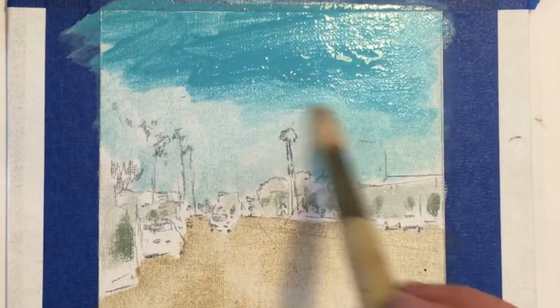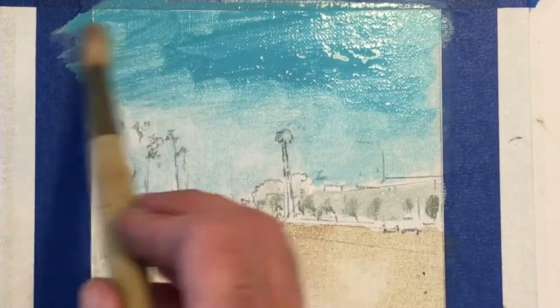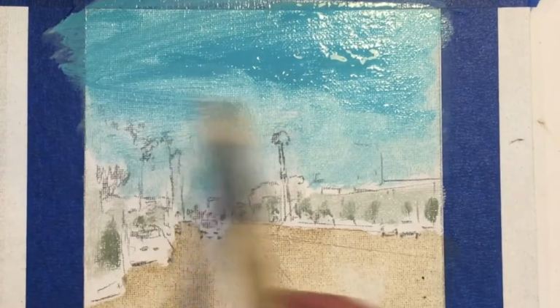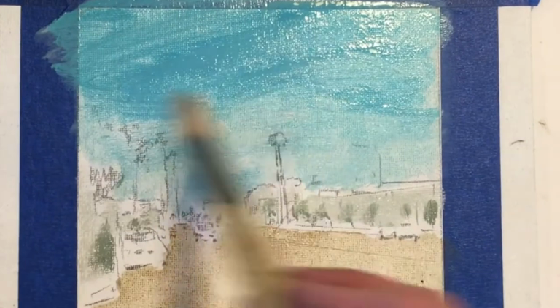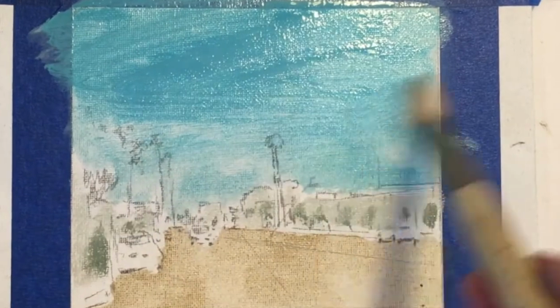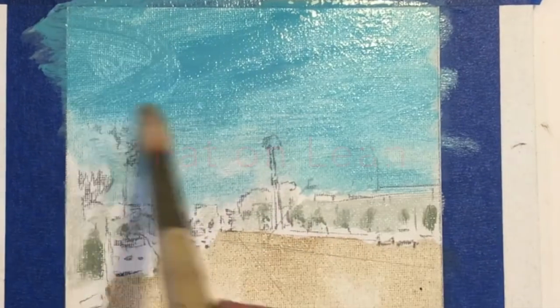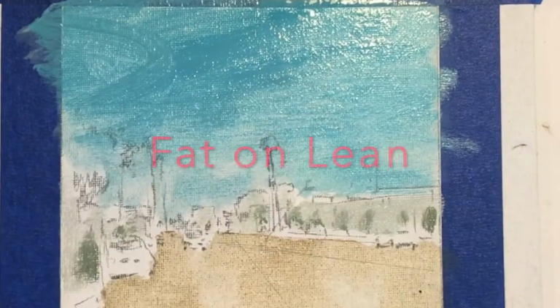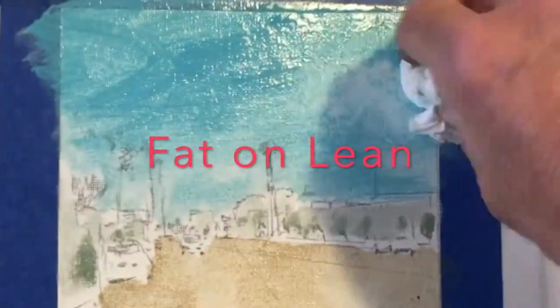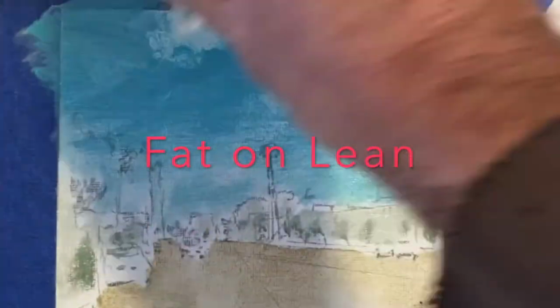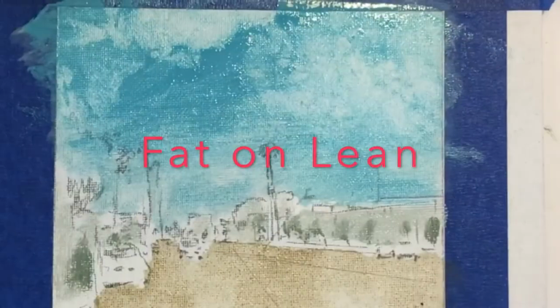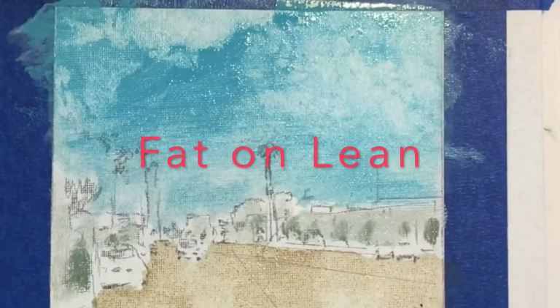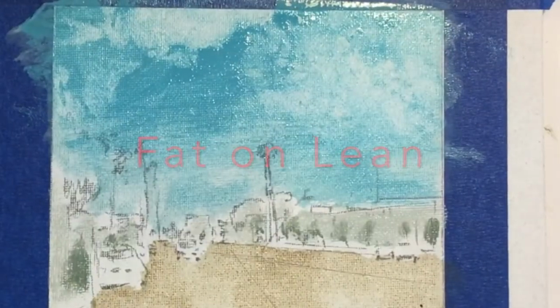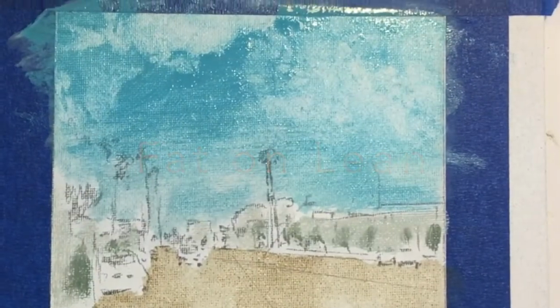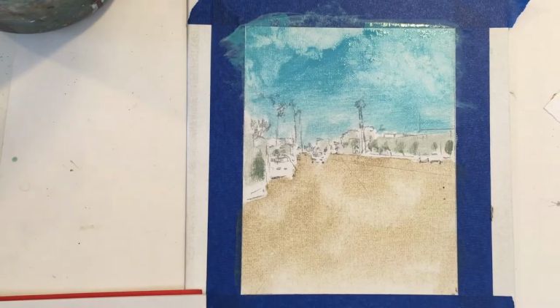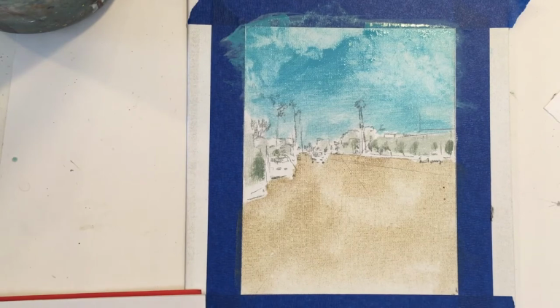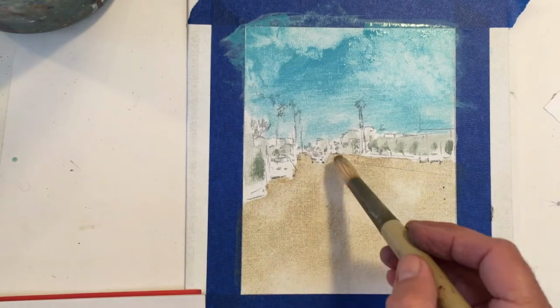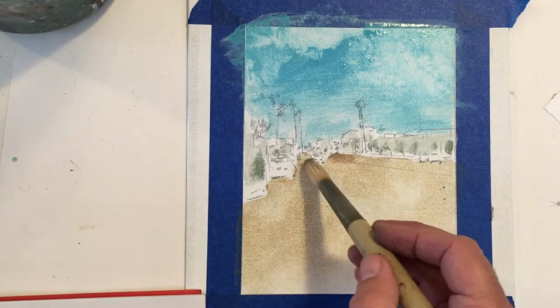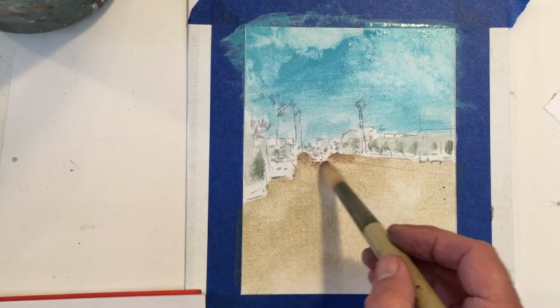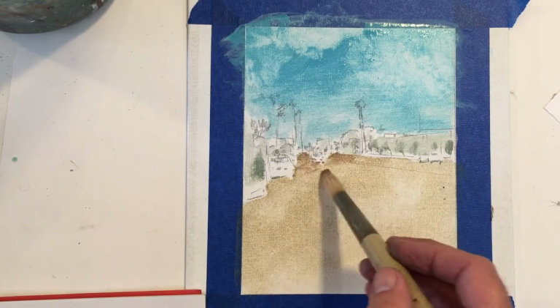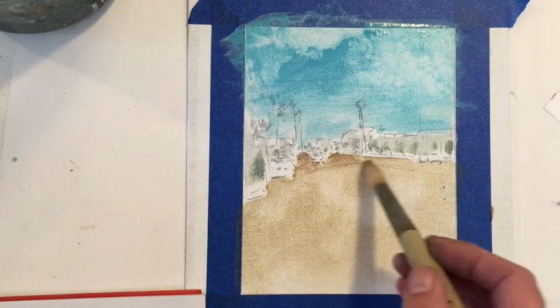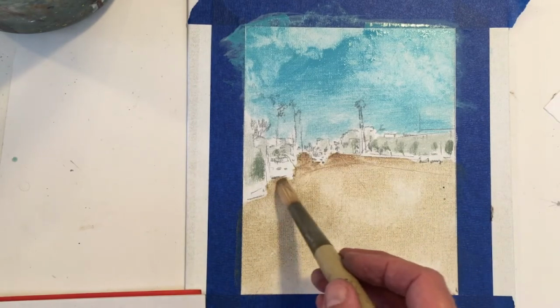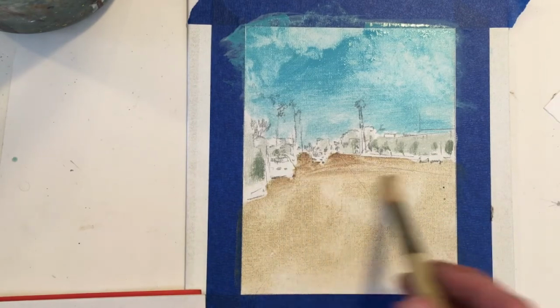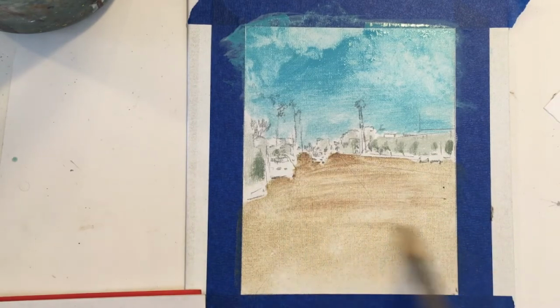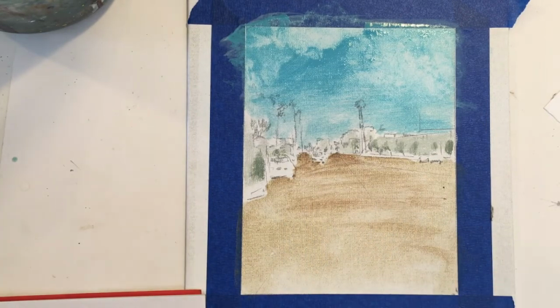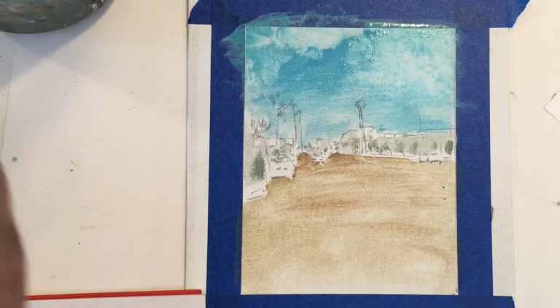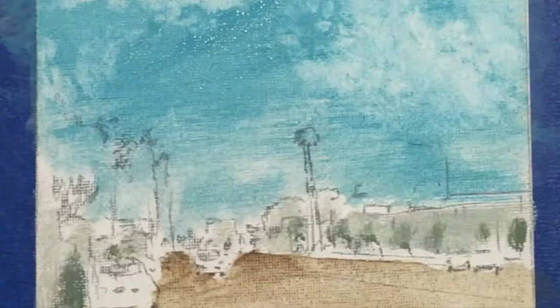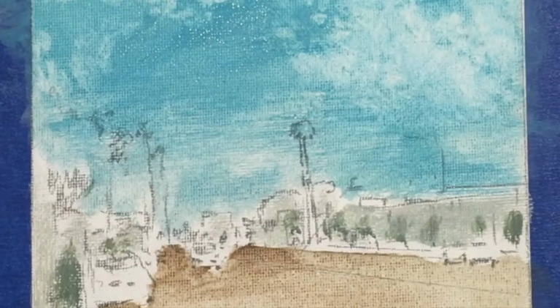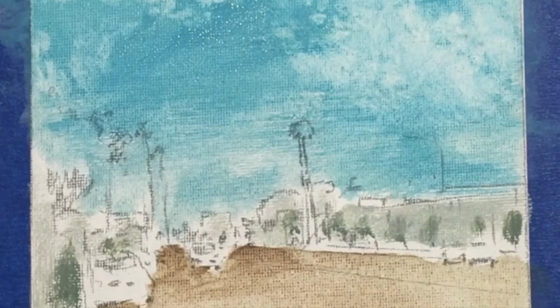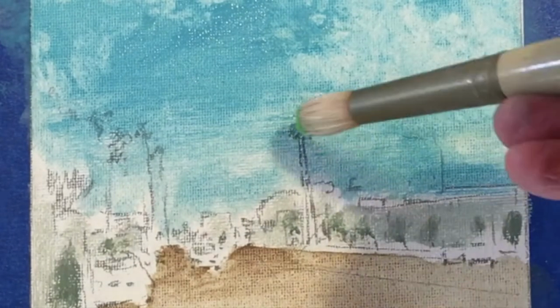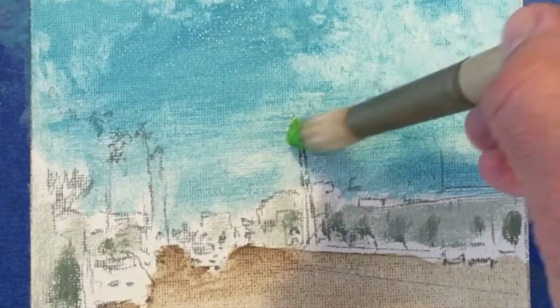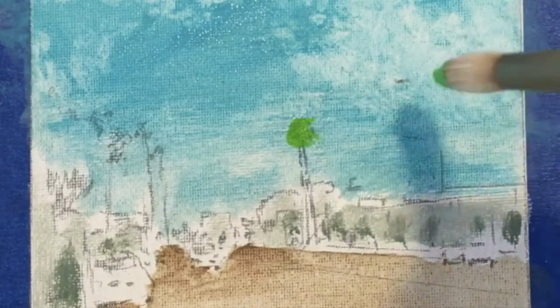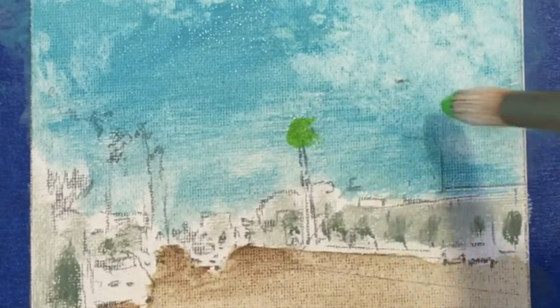We have this method called fat on lean. I know that sounds like an exercise tape, but it's not. It's starting off with thin layers and then gradually building up those layers. And that's precisely what I'm doing.